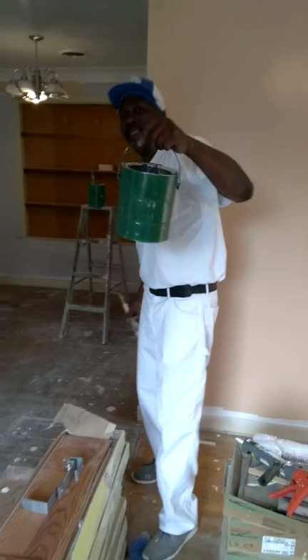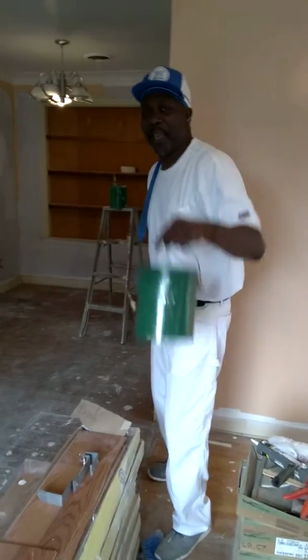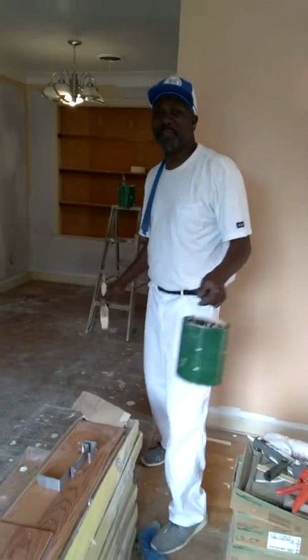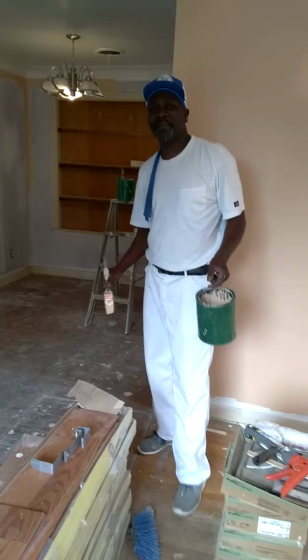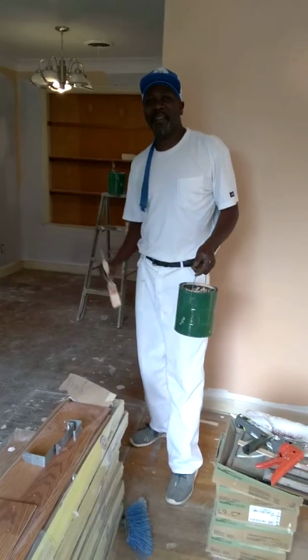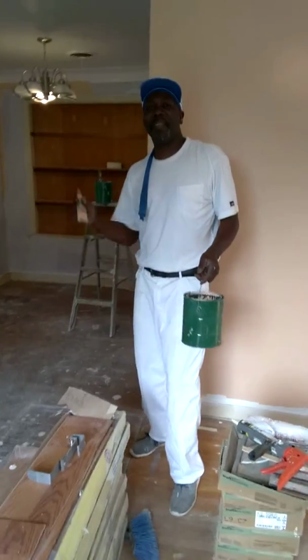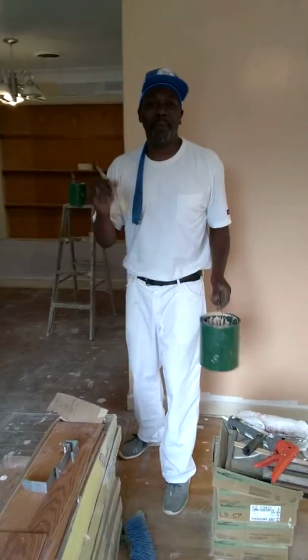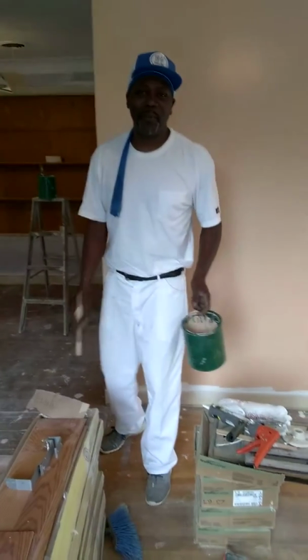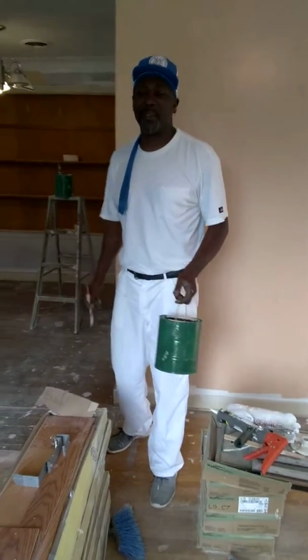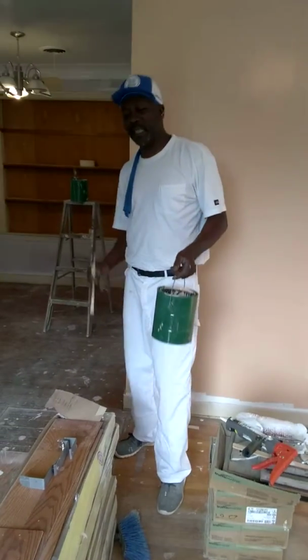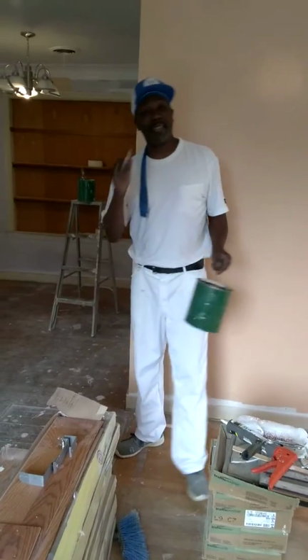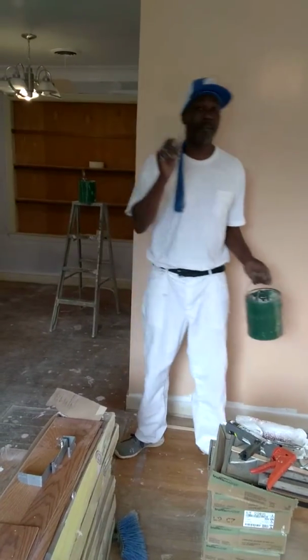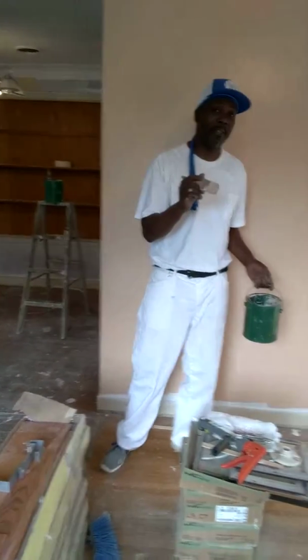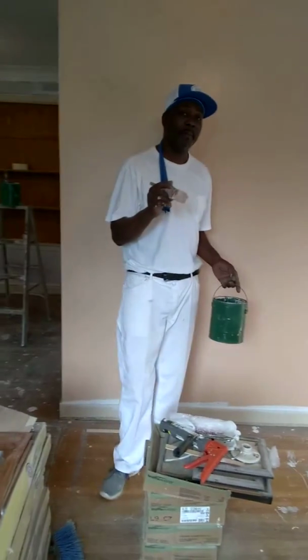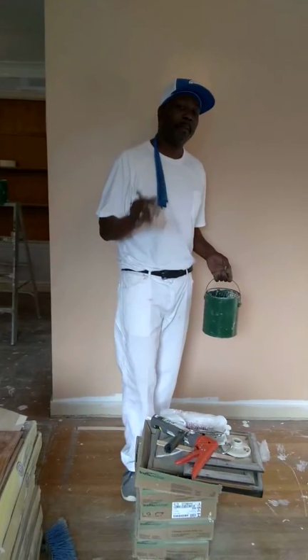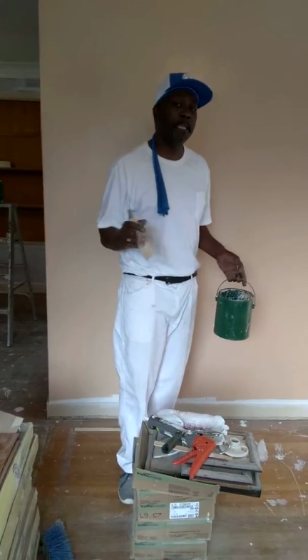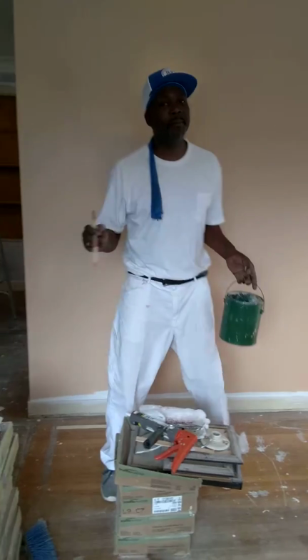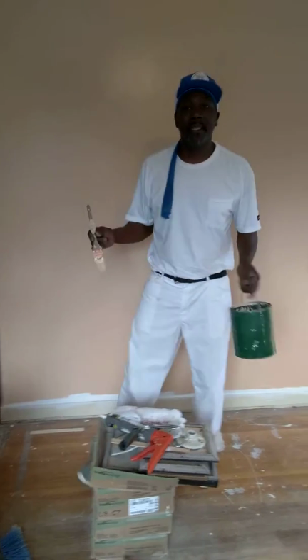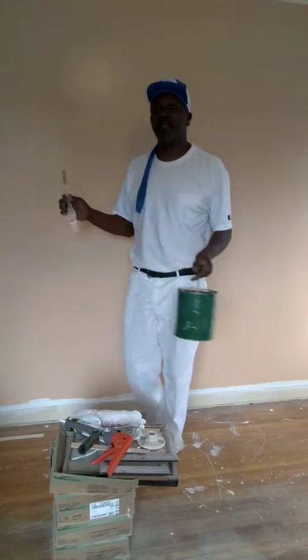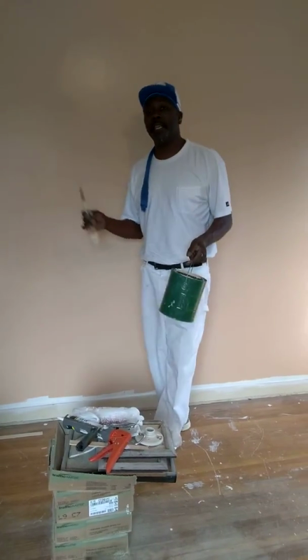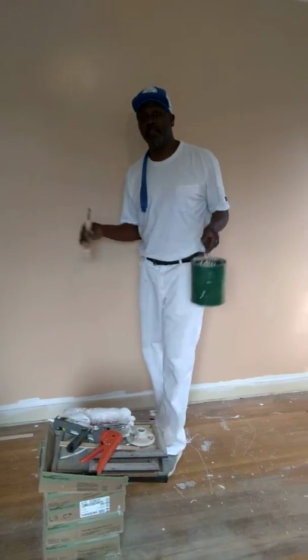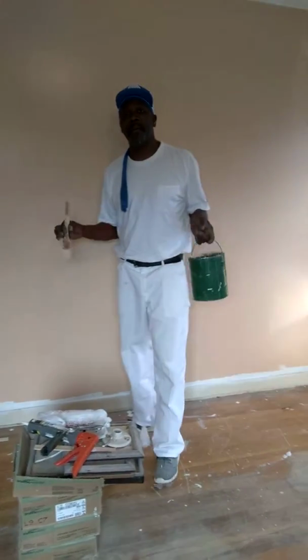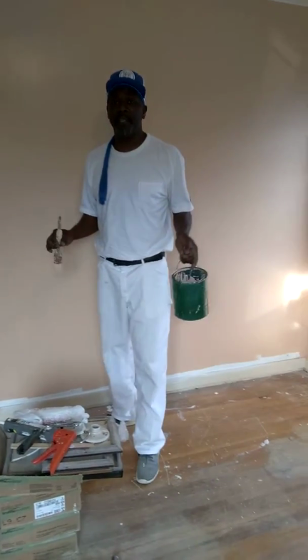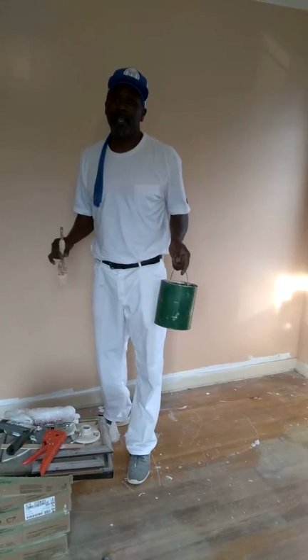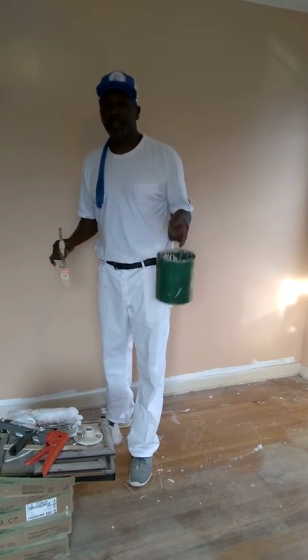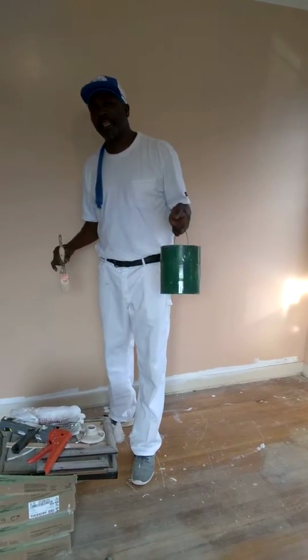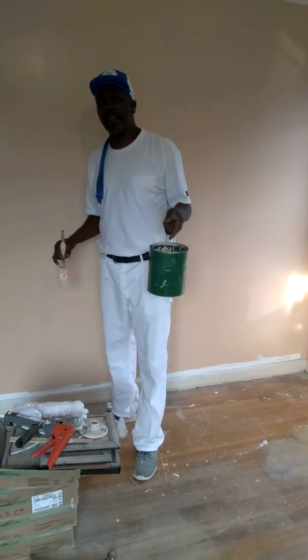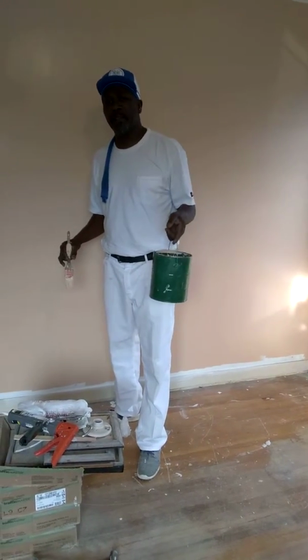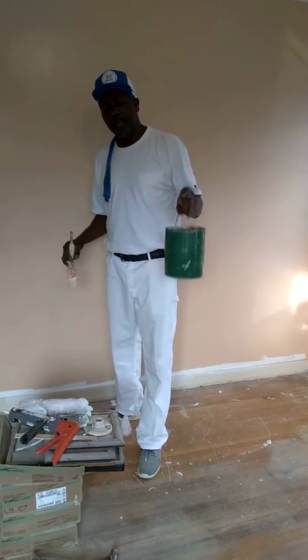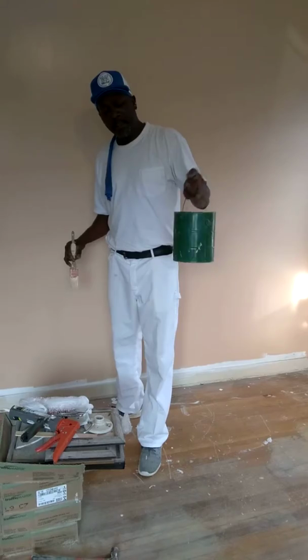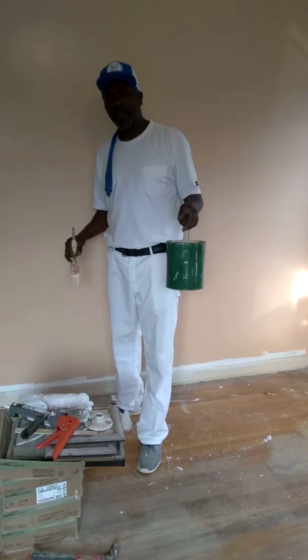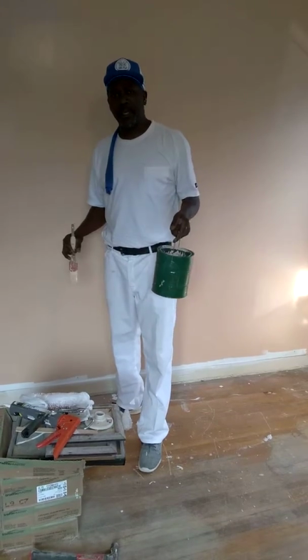Hey painters, my name is Marcus Walton and I got something for you. People have been telling me I need to shoot a video about my invention to try and get it out there. So here it is.